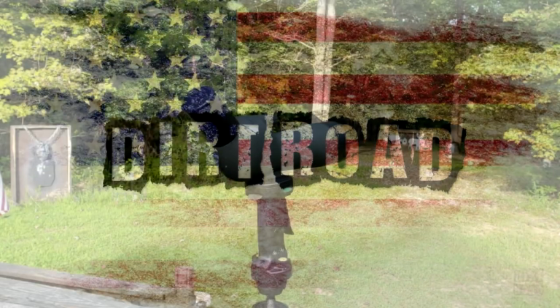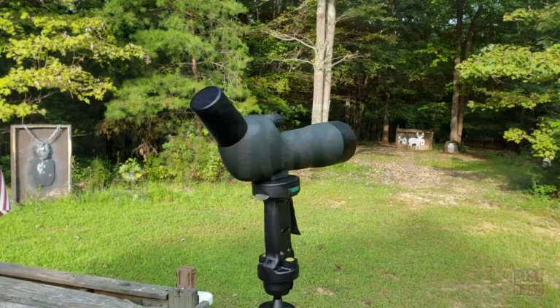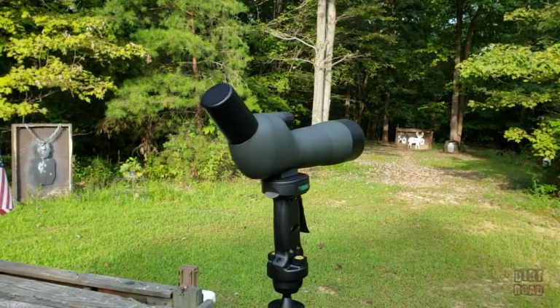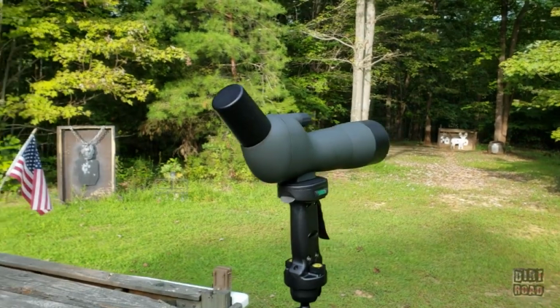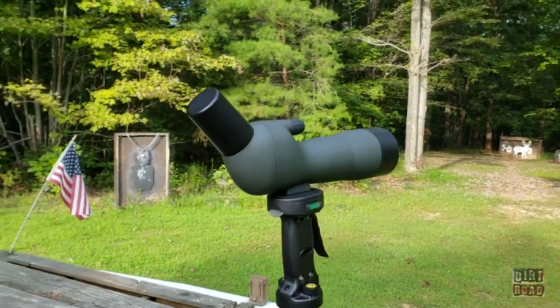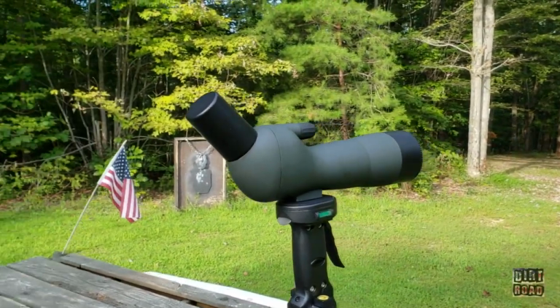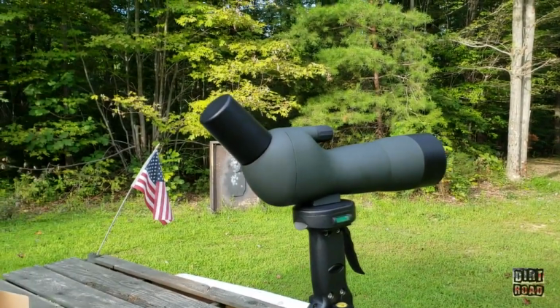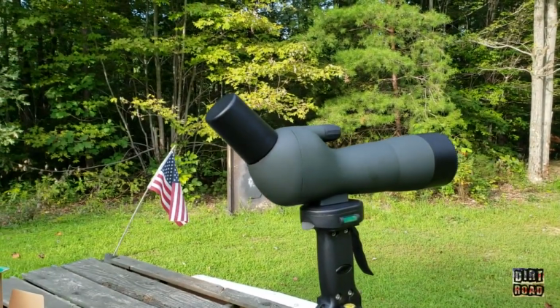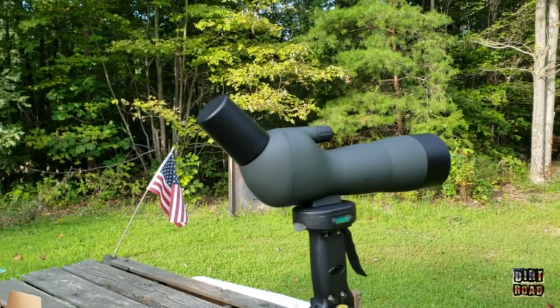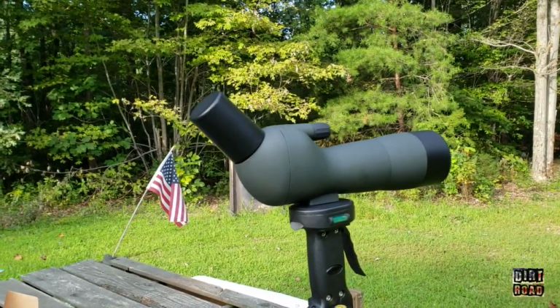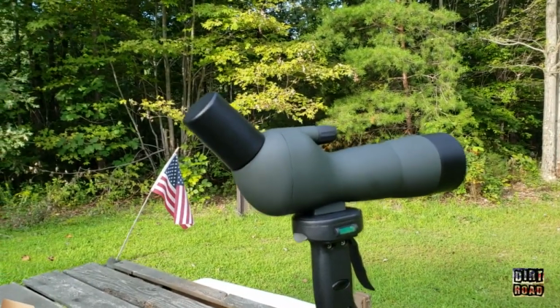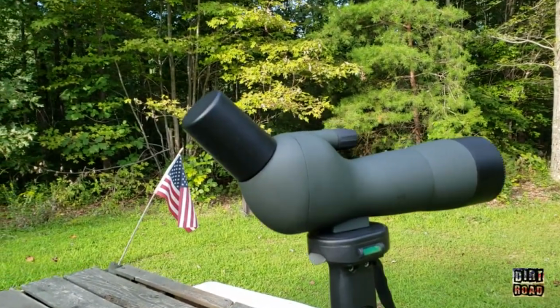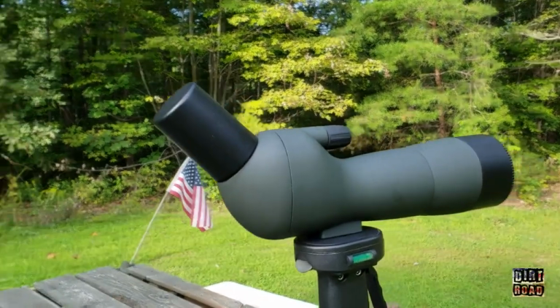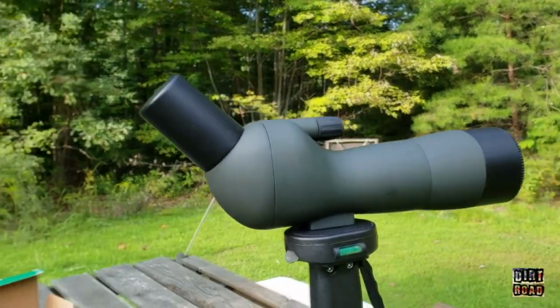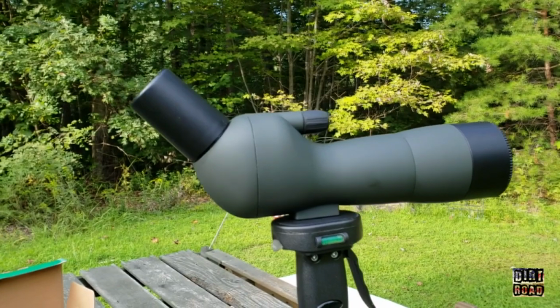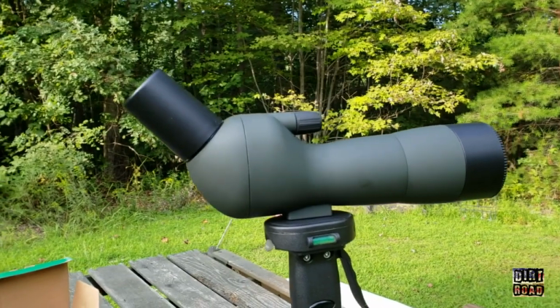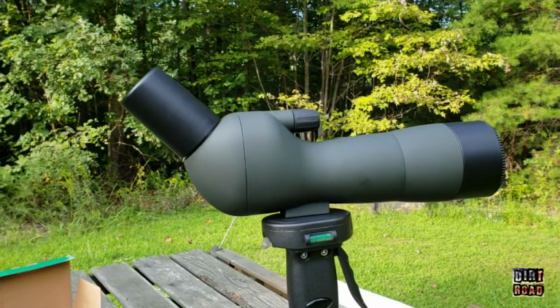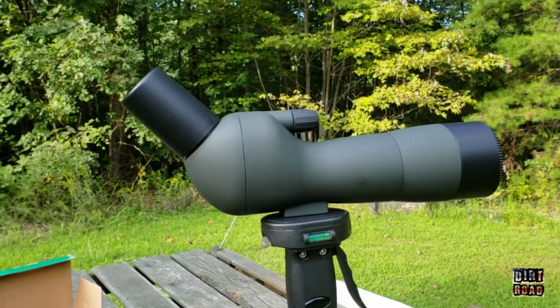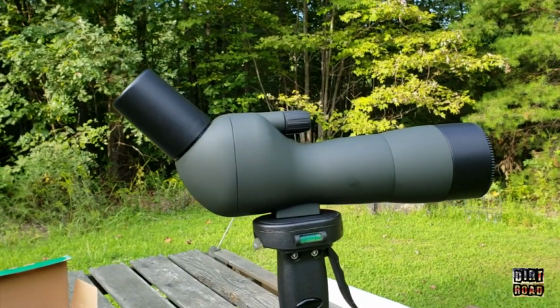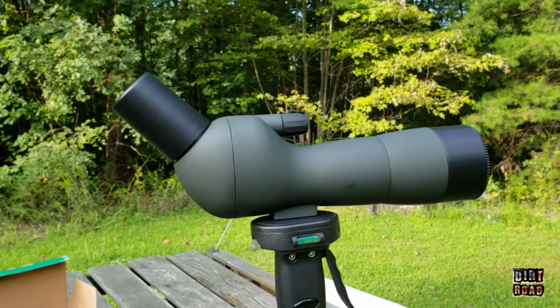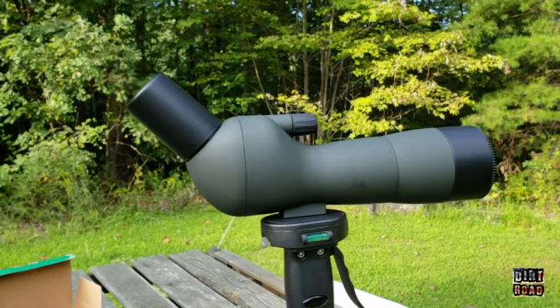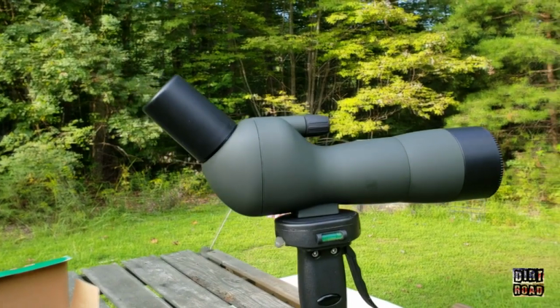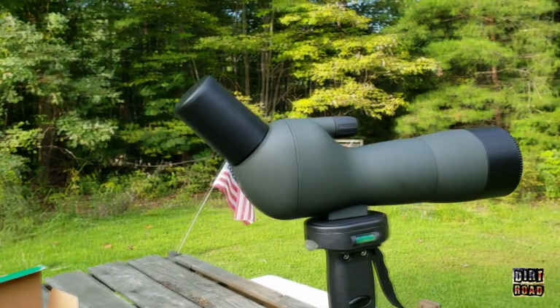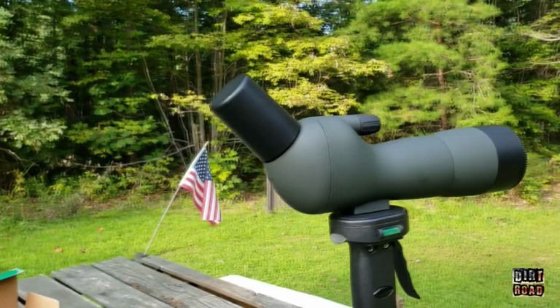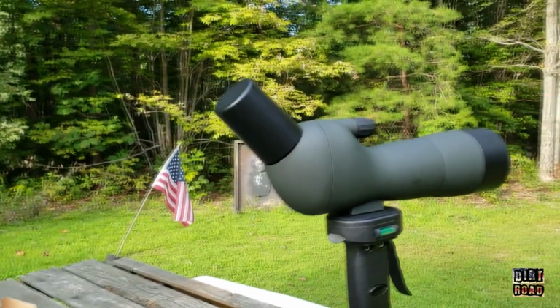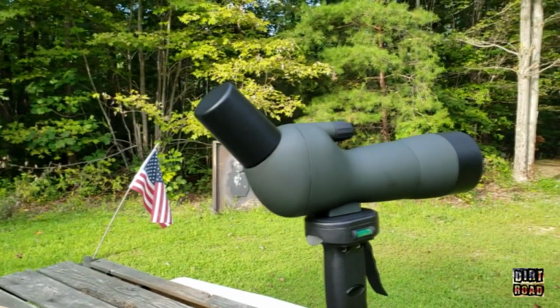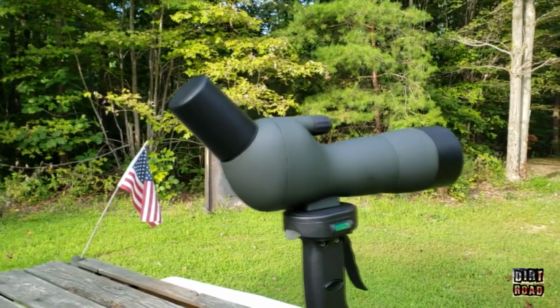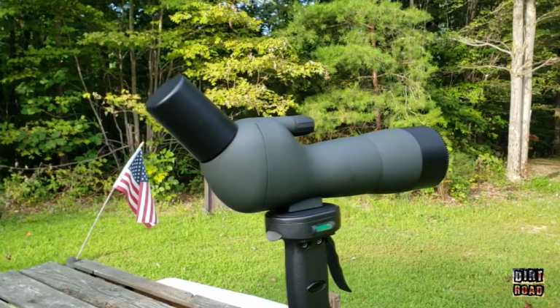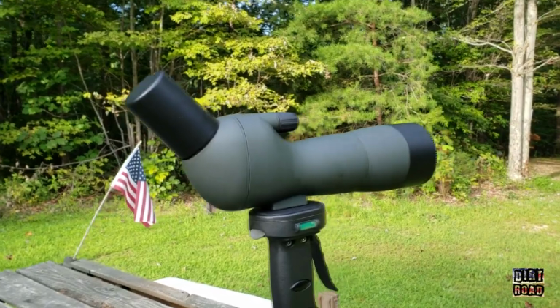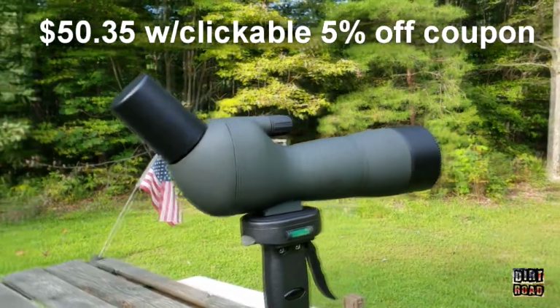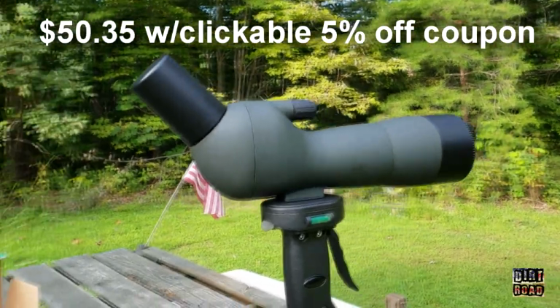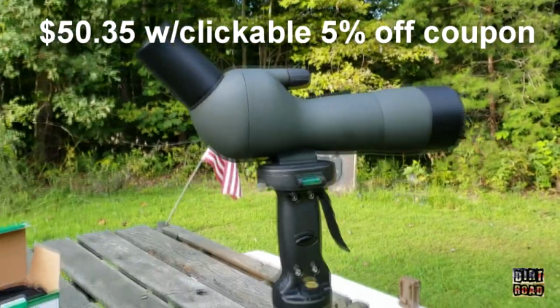All right guys, thanks for stopping by. We're taking a look at another great budget shooting item — this is the spotting scope 60 times zoom, sold by Marmot on Amazon. It retails in the low $50 range.